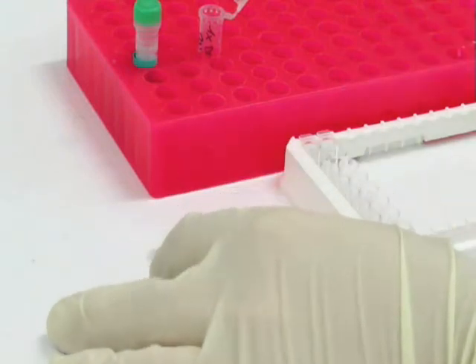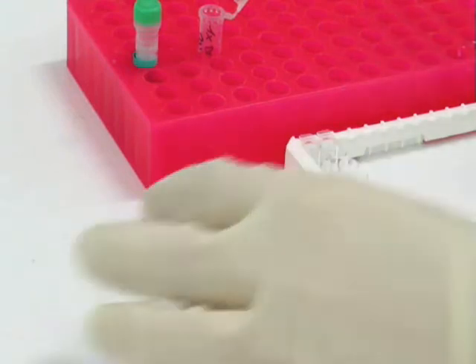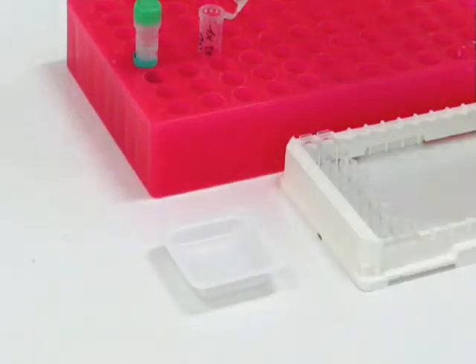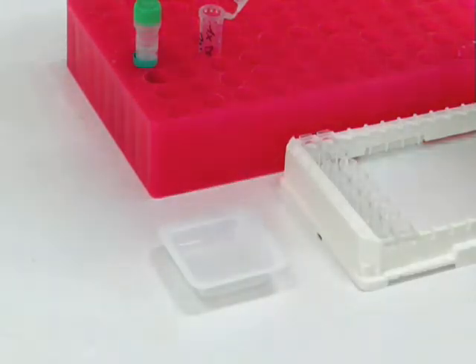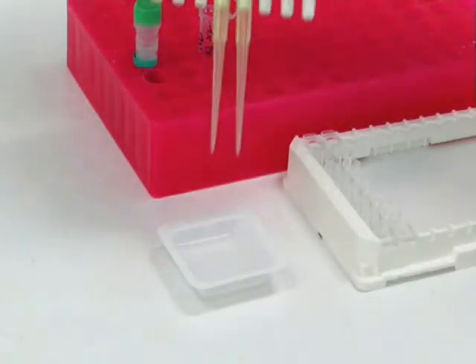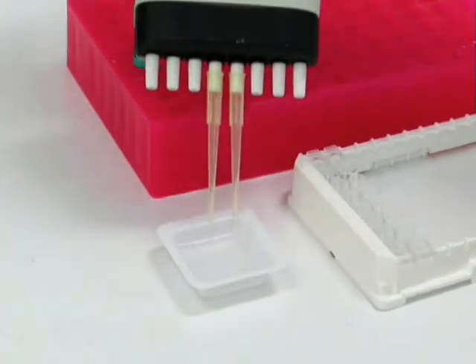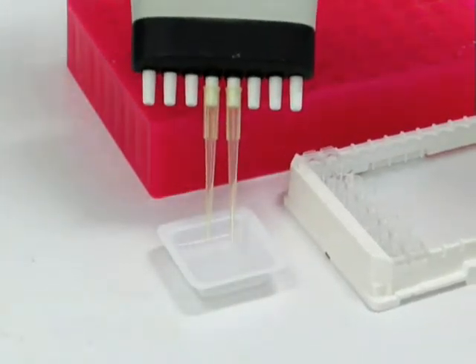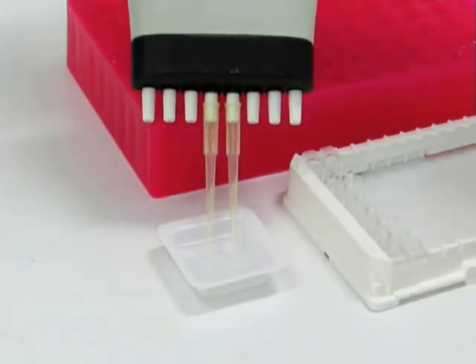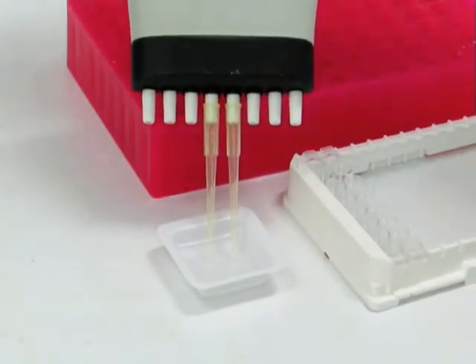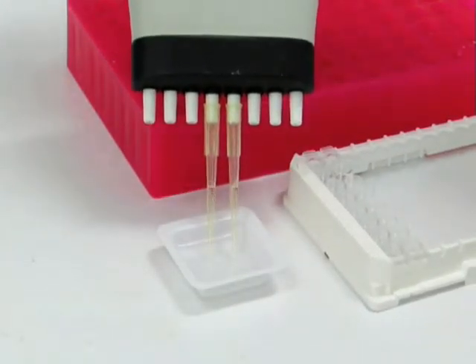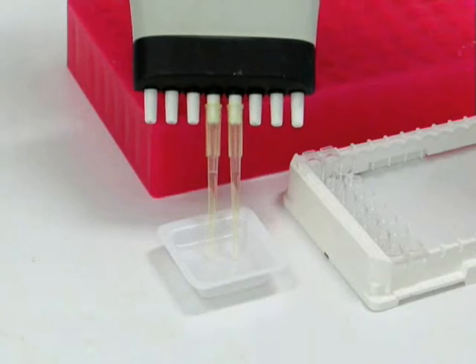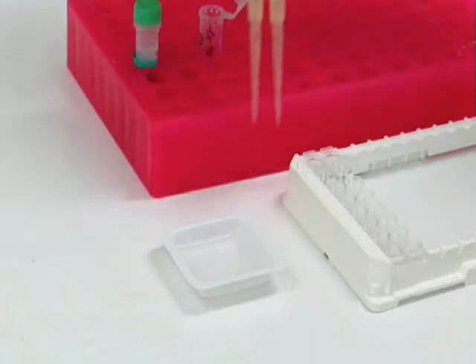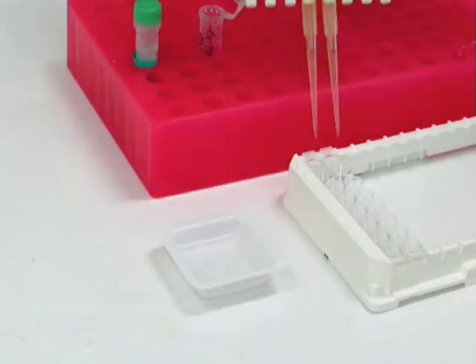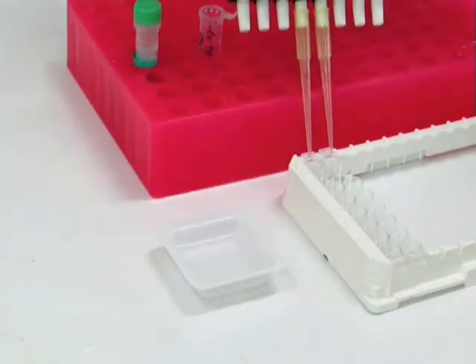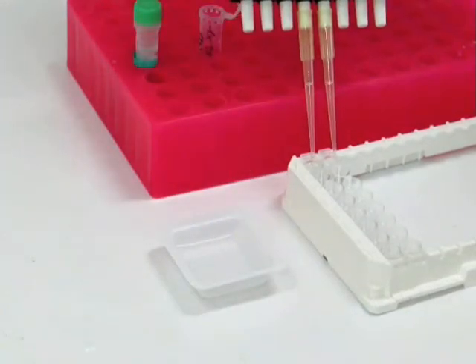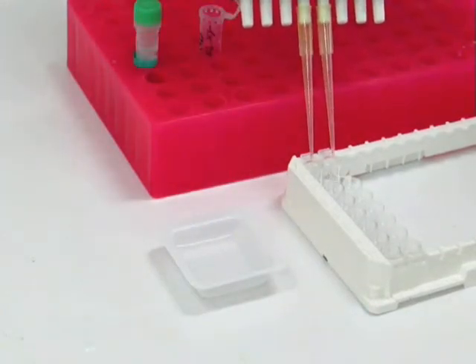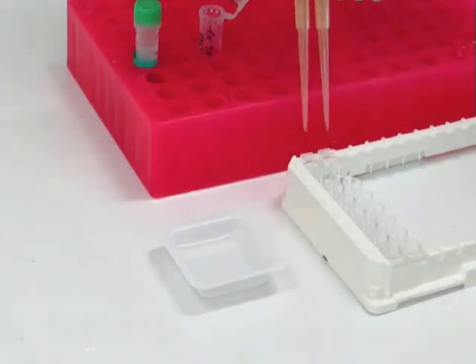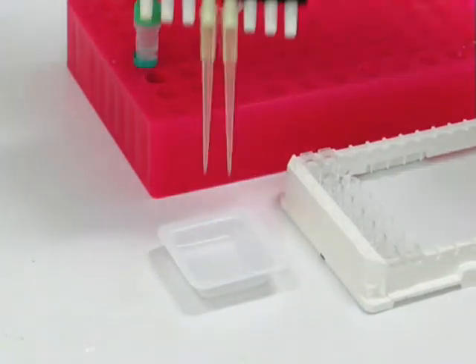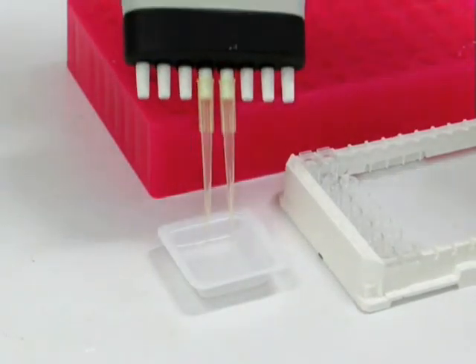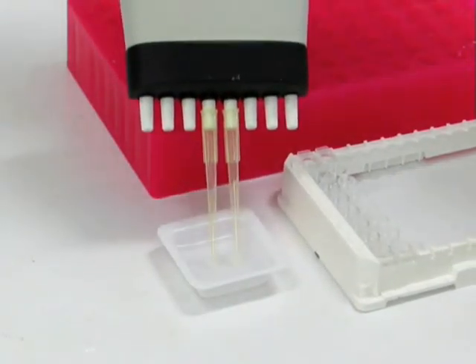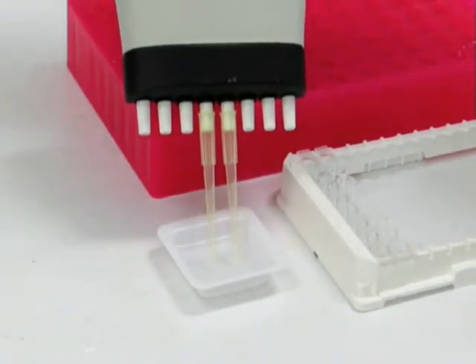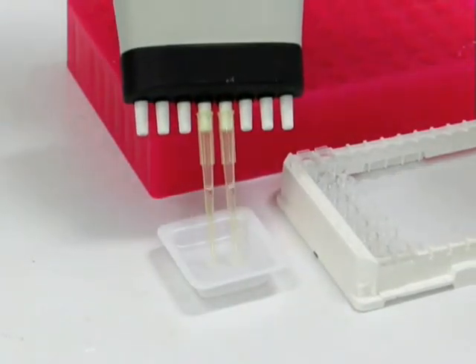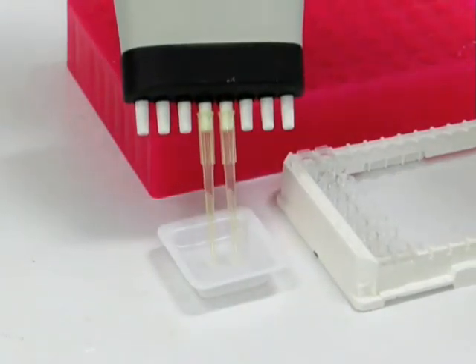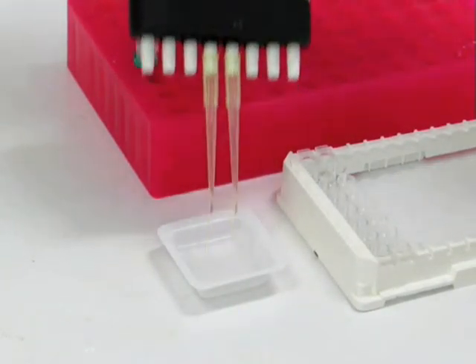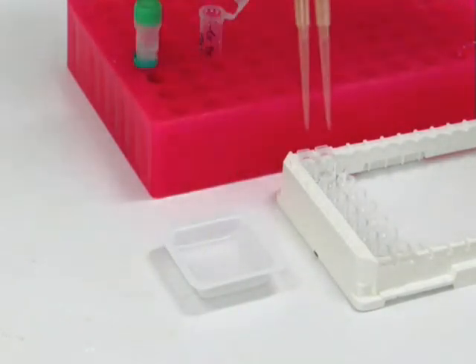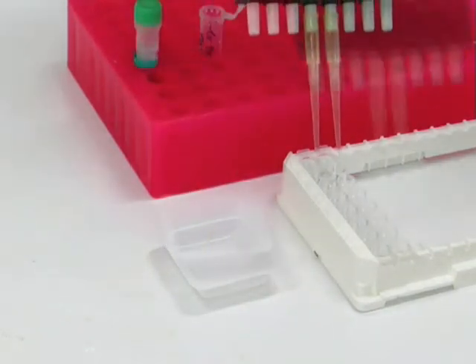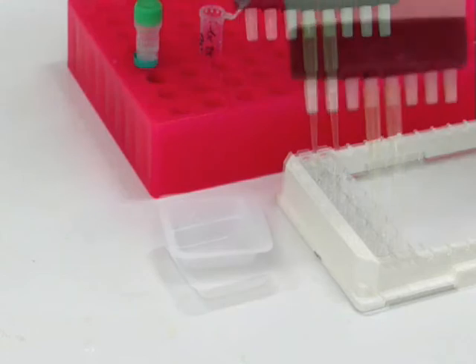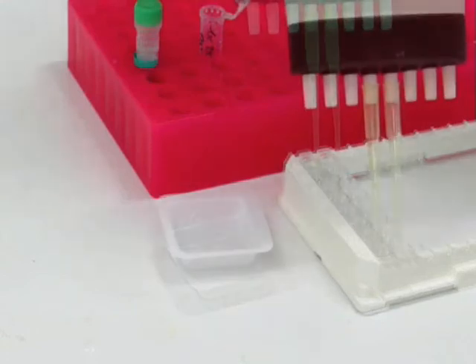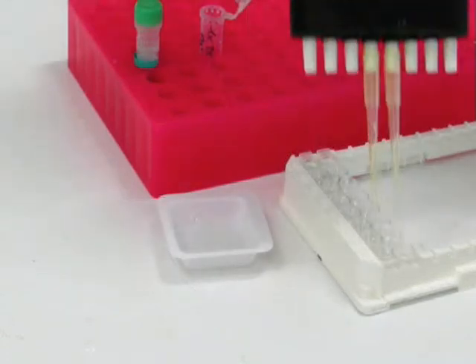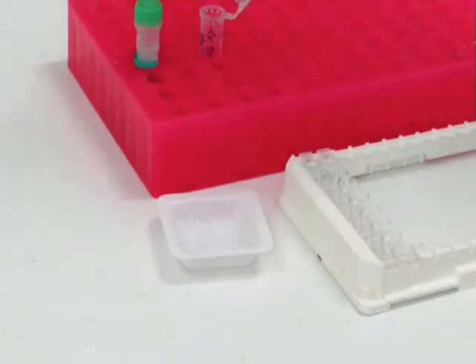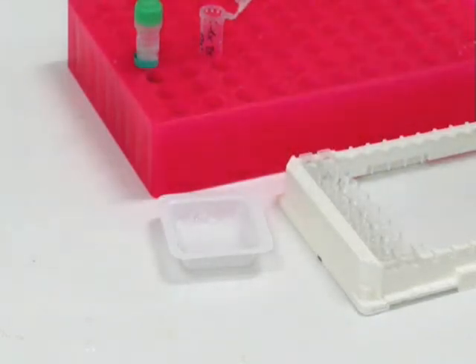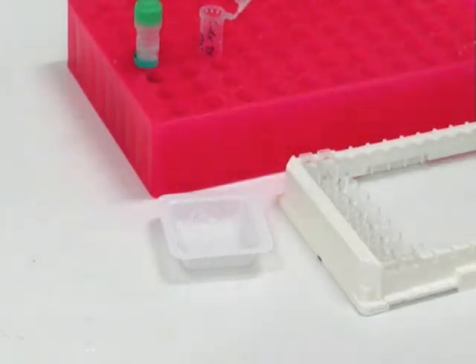Add 100 microliters of detection antibody to each well. Seal the plate and incubate on a shaker at 140 rpm for the appropriate time.